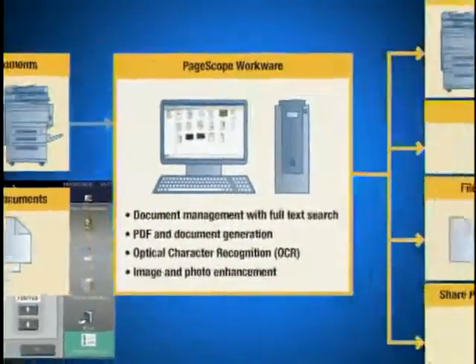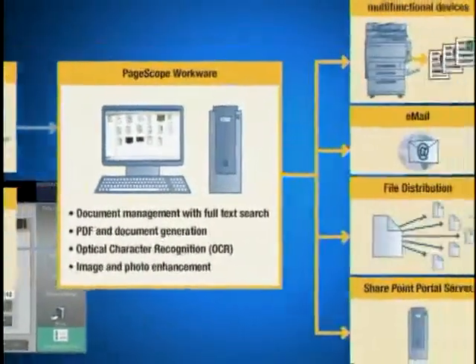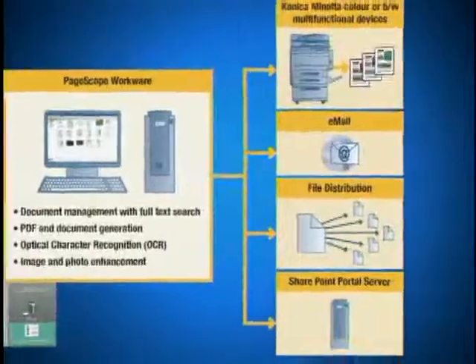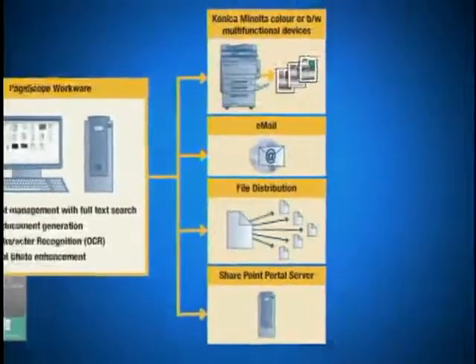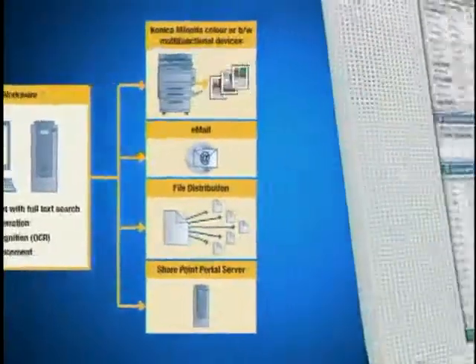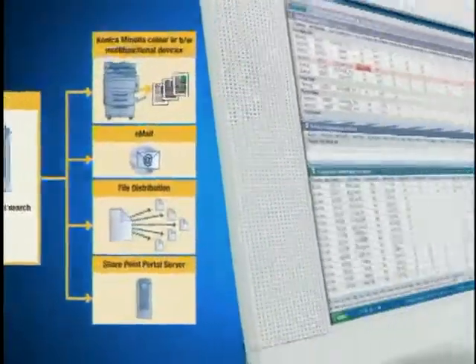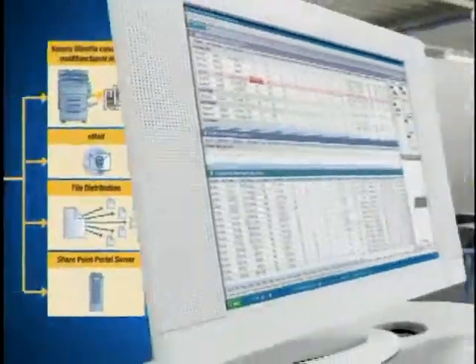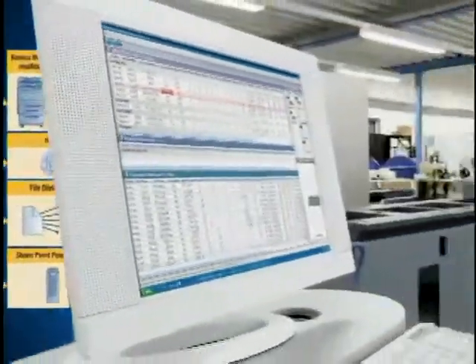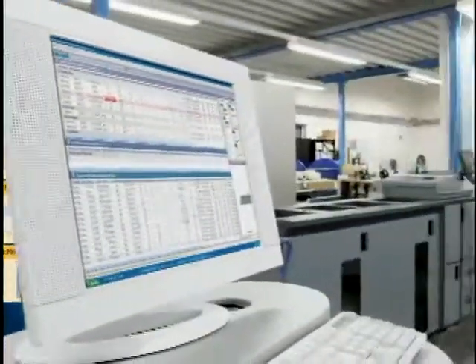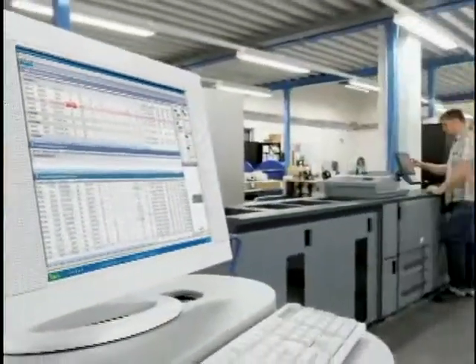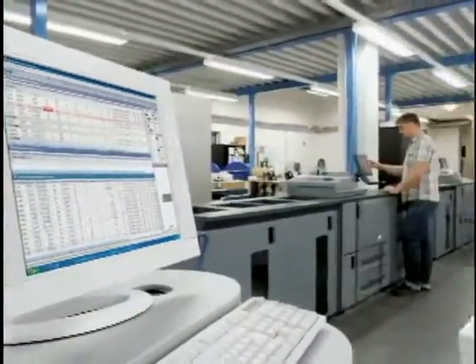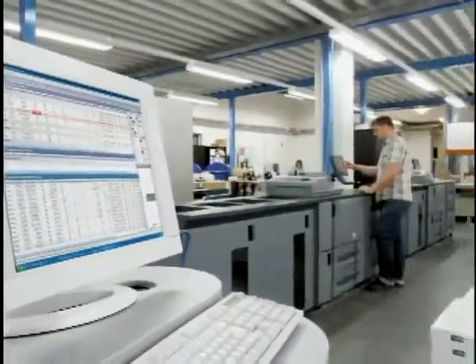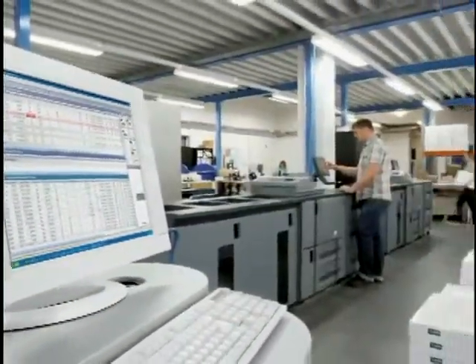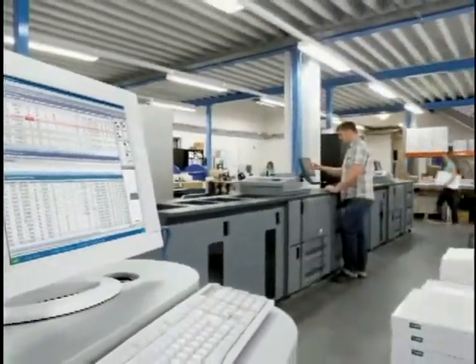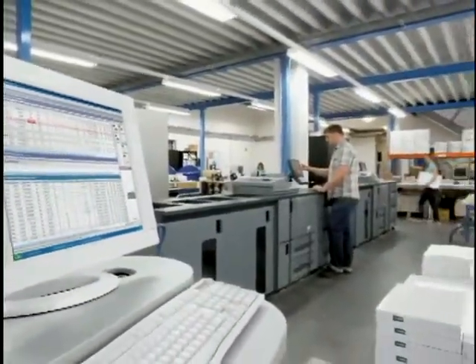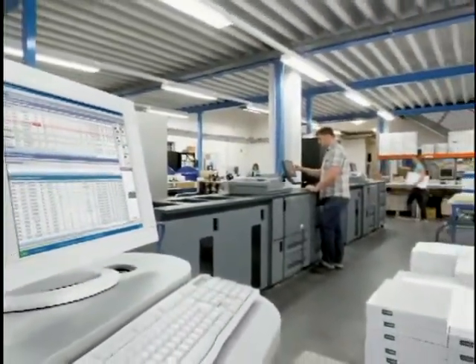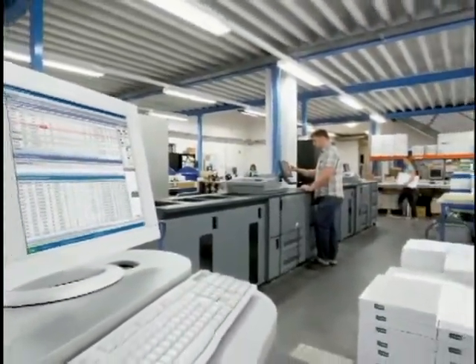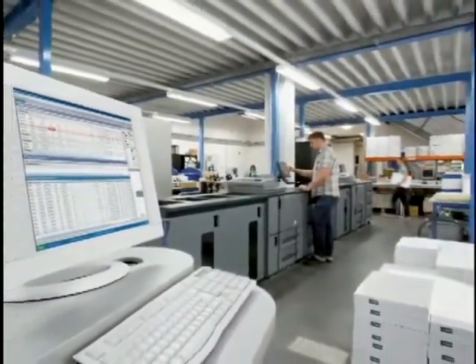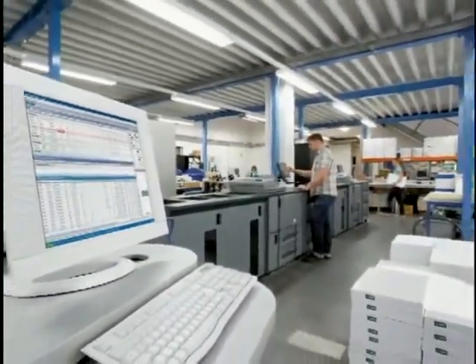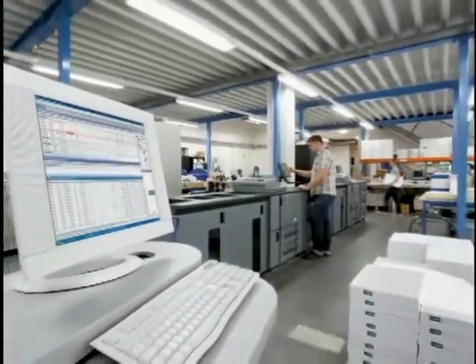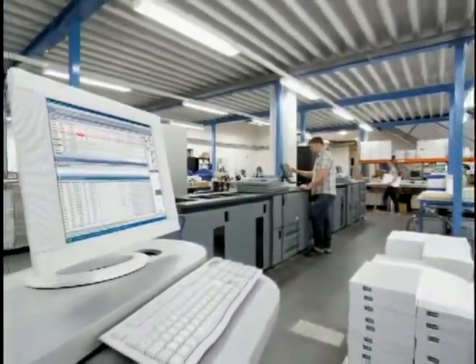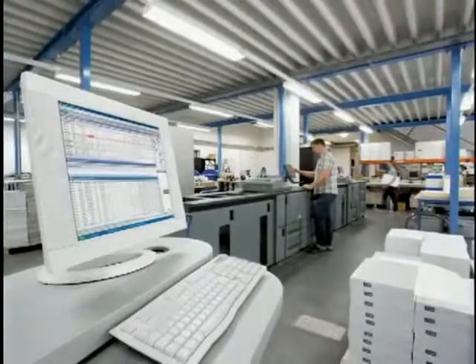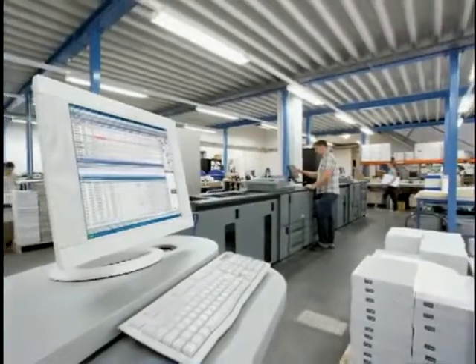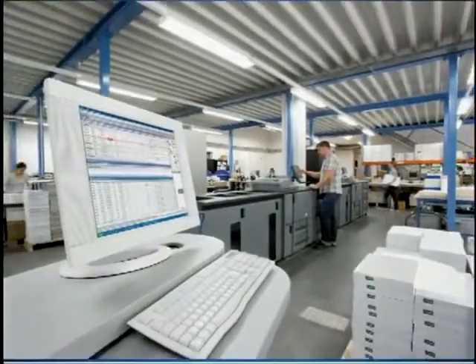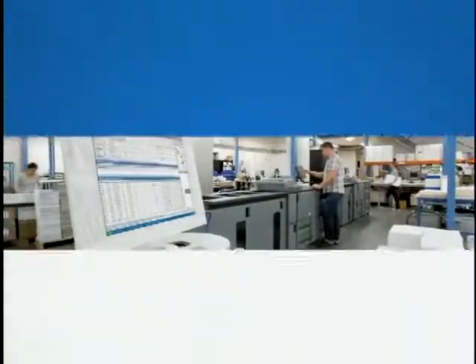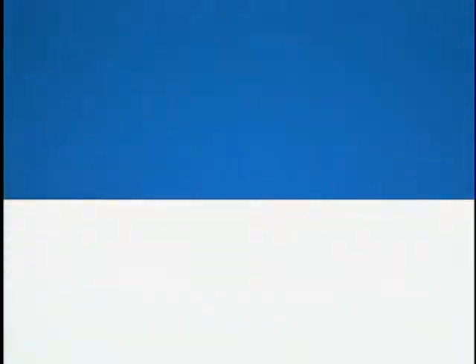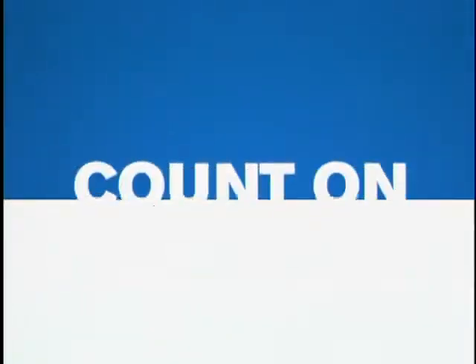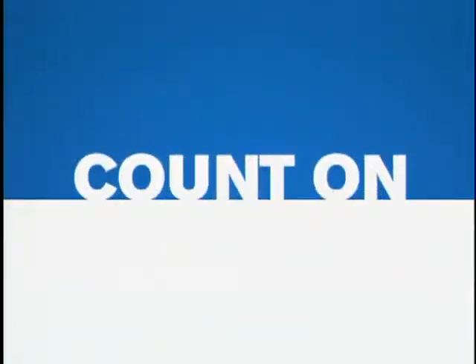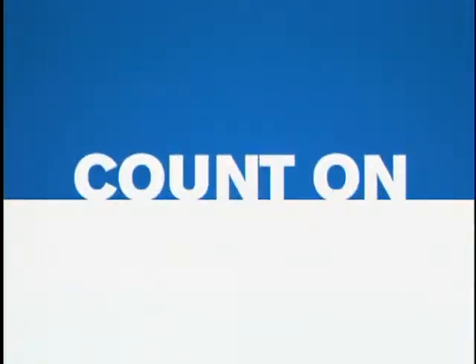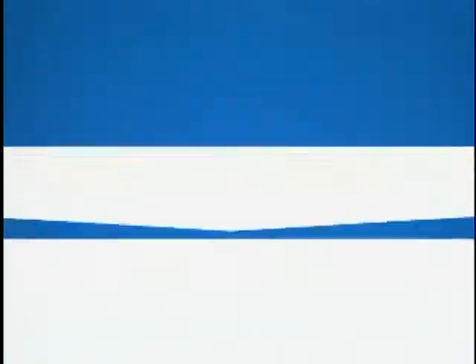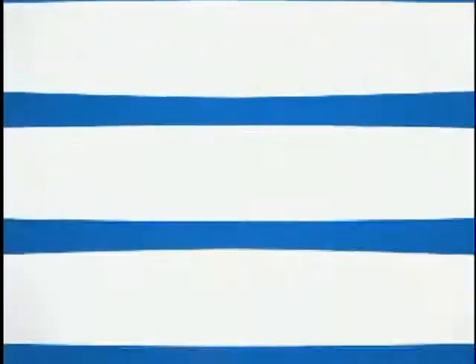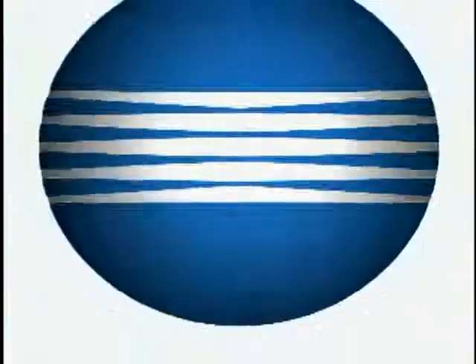Production print hardware and software — smart, powerful technology you can count on to serve every need.